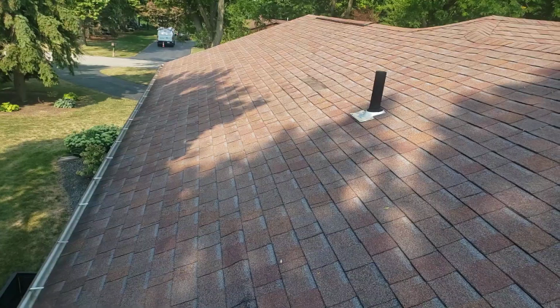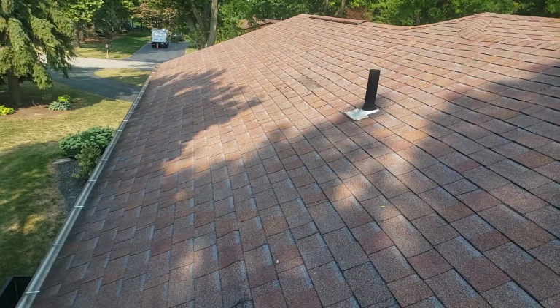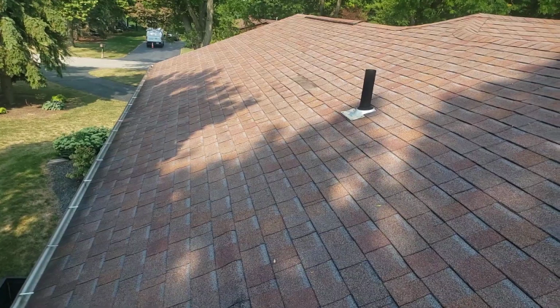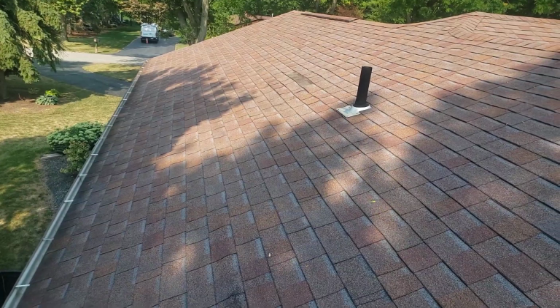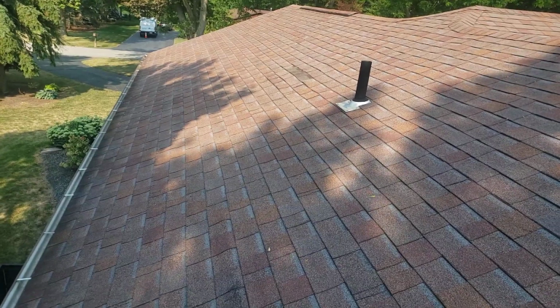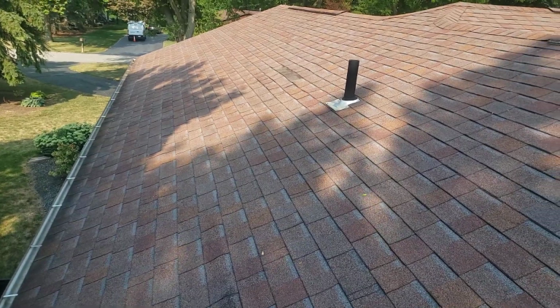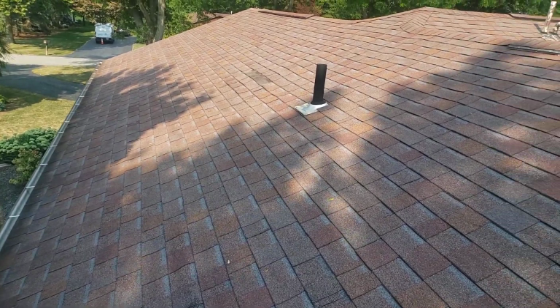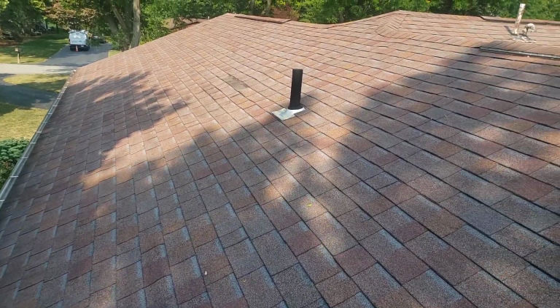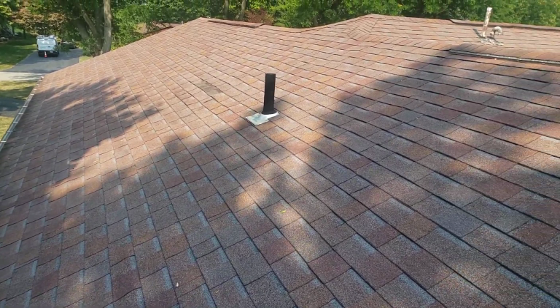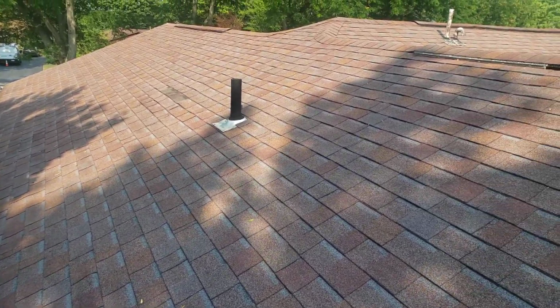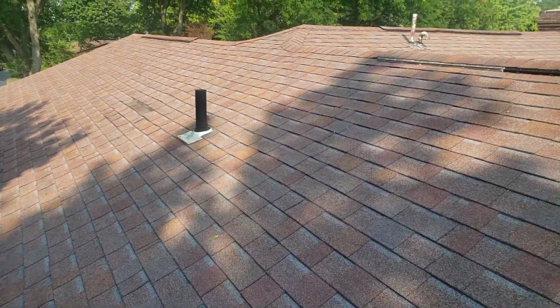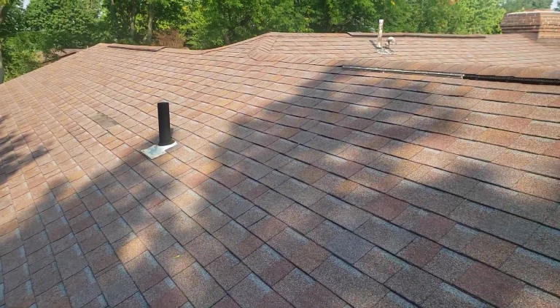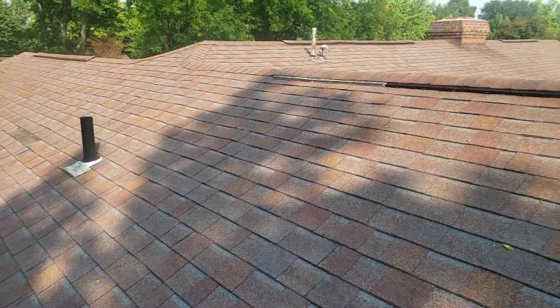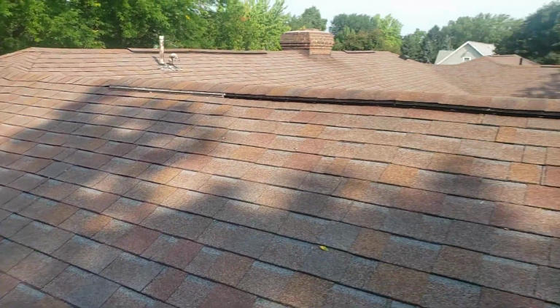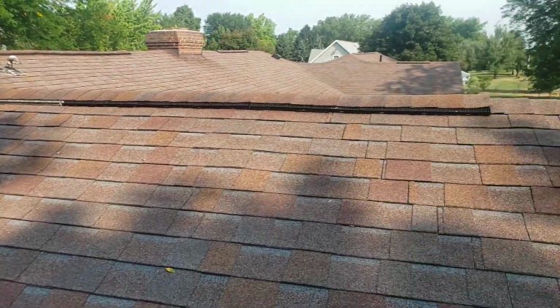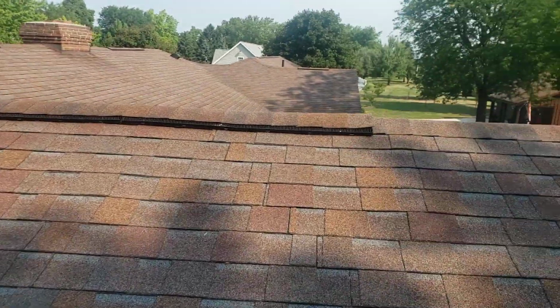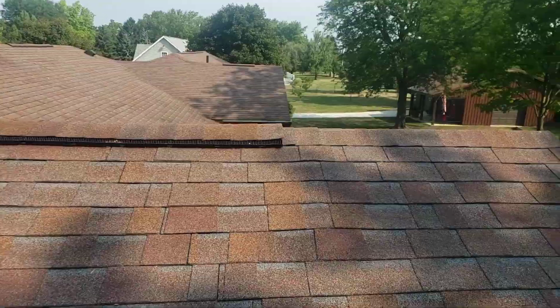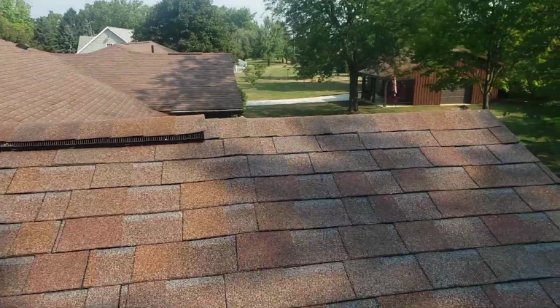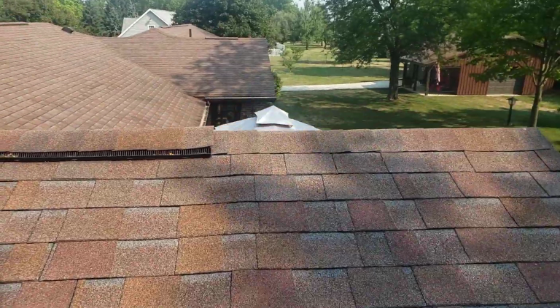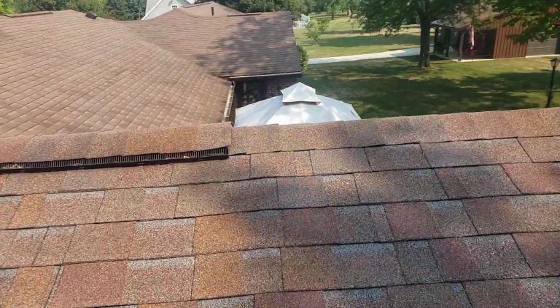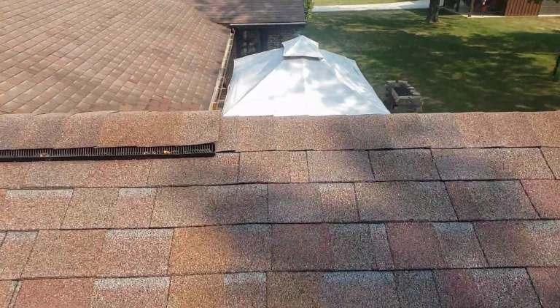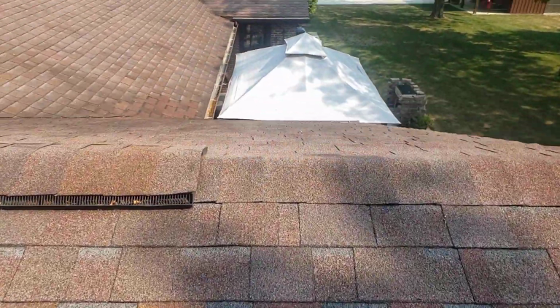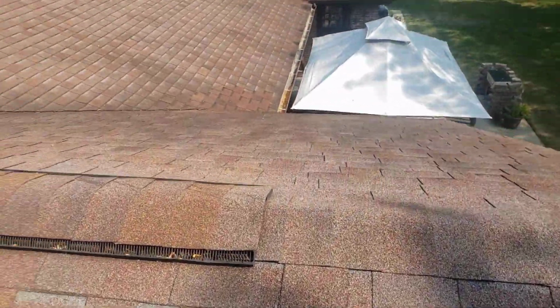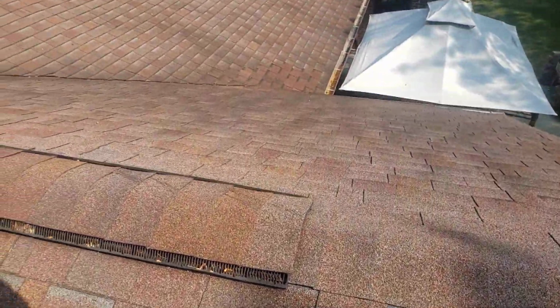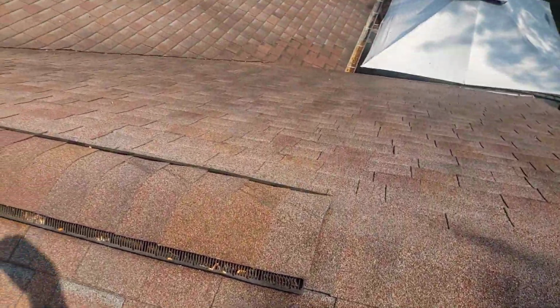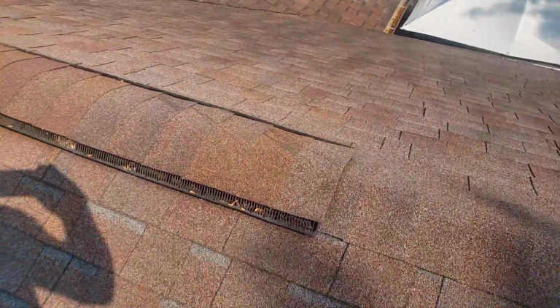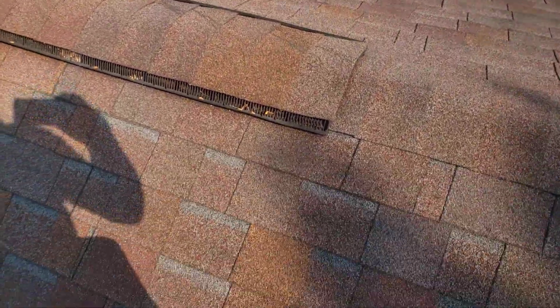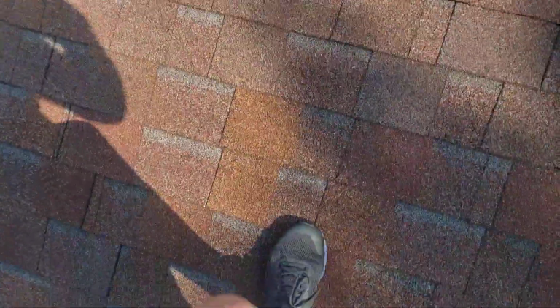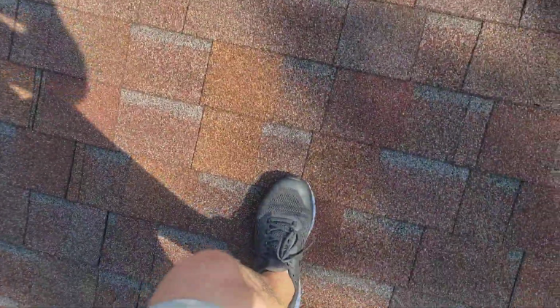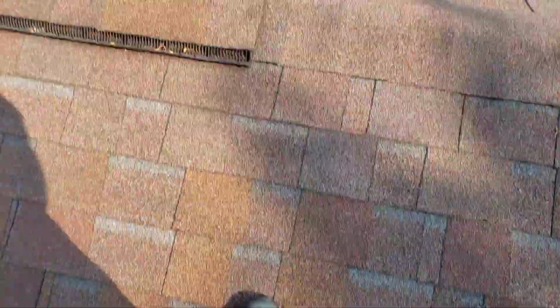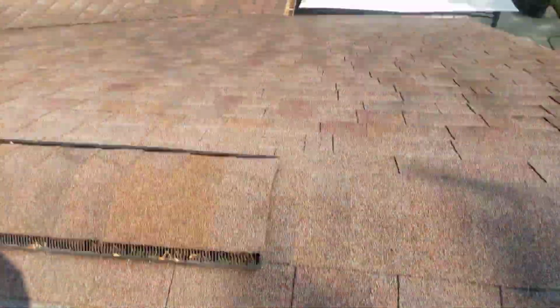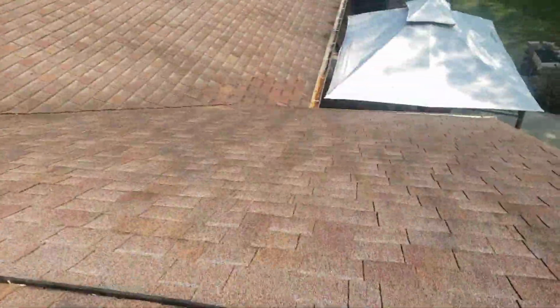Hi, this is Joe with Jay Alexander Roofing. I'm here today performing a video inspection of the roof. I've been up here, just spent kind of an extensive amount of time walking around checking this roof out.